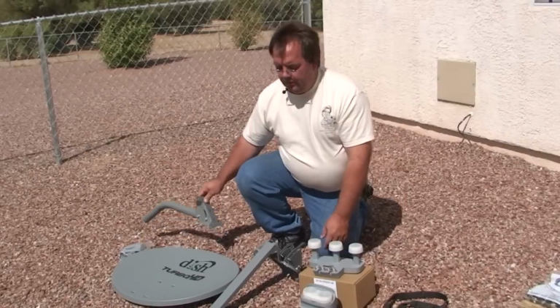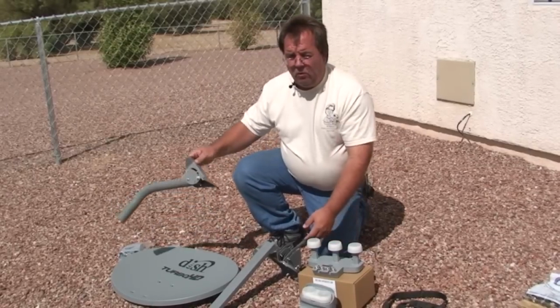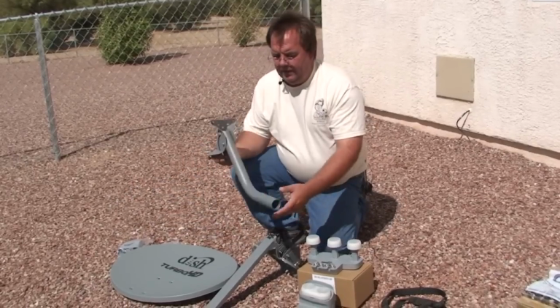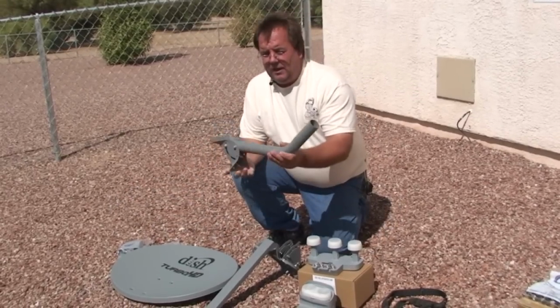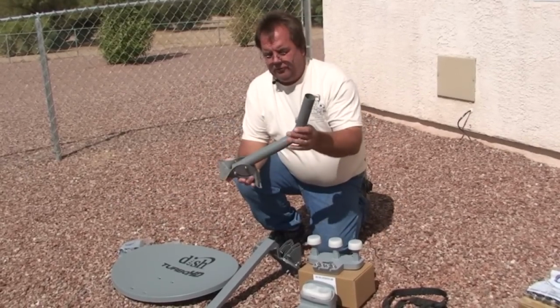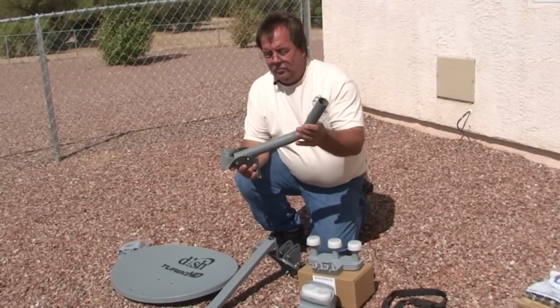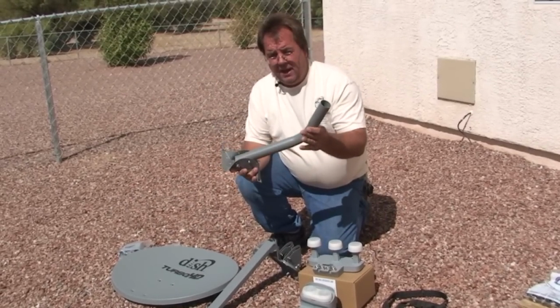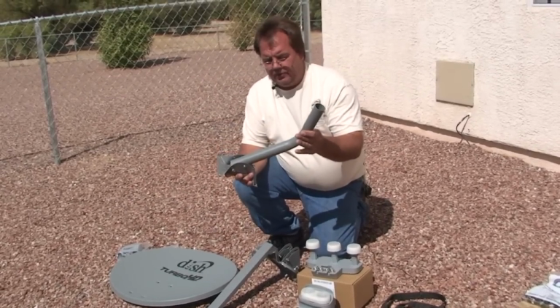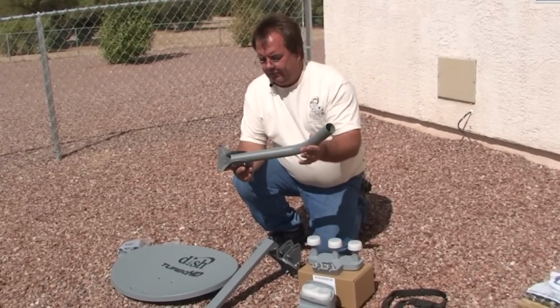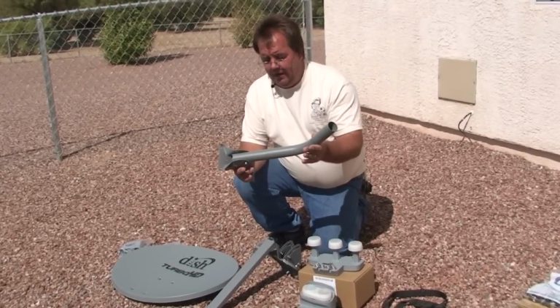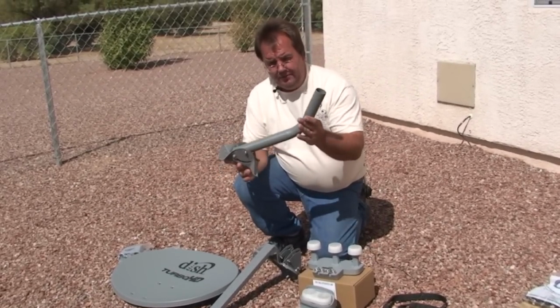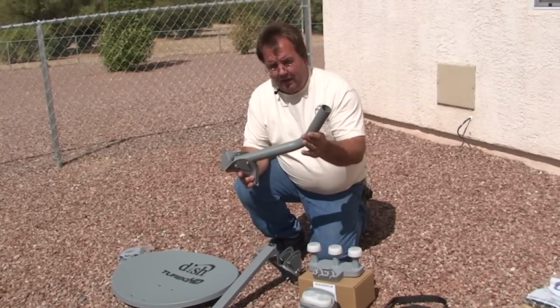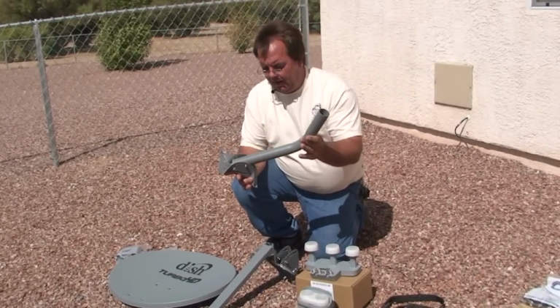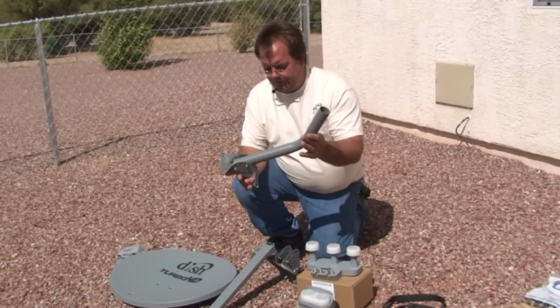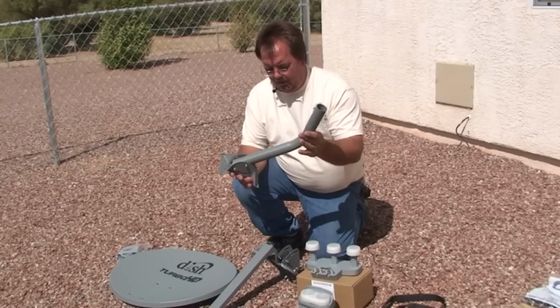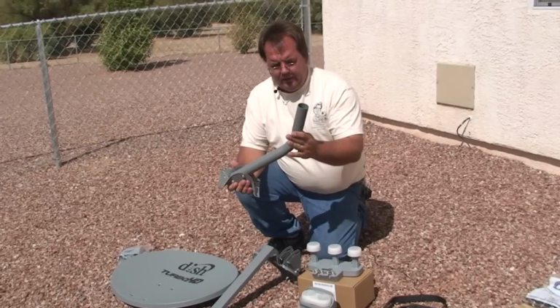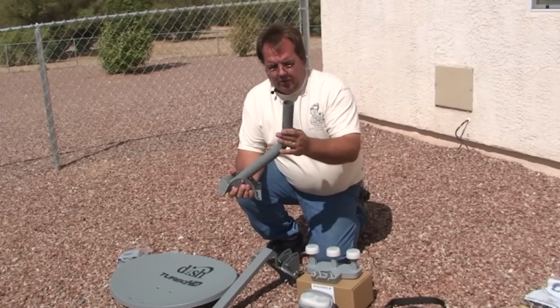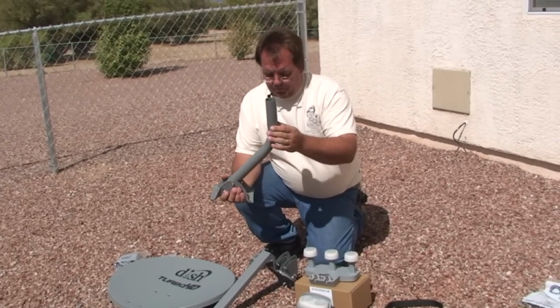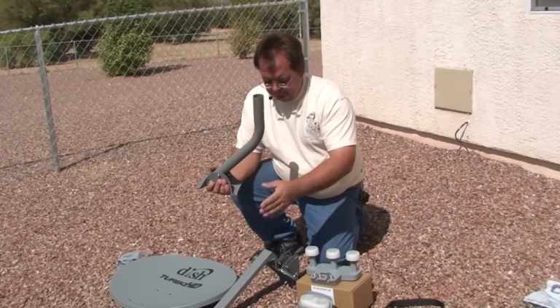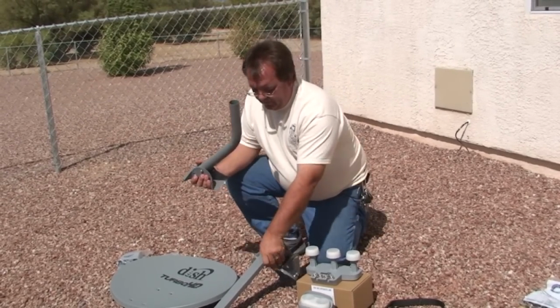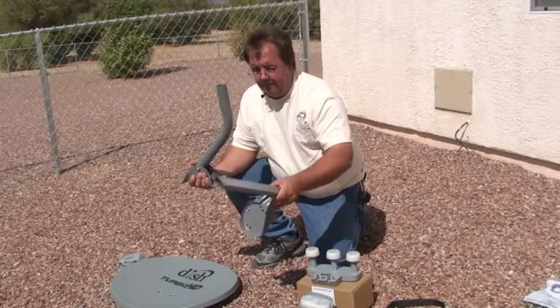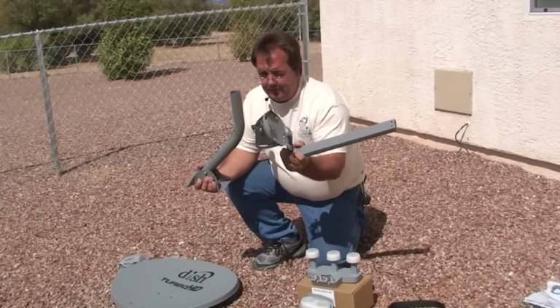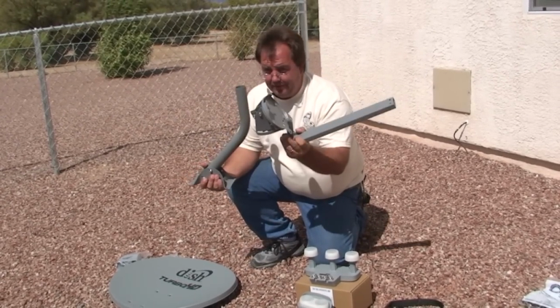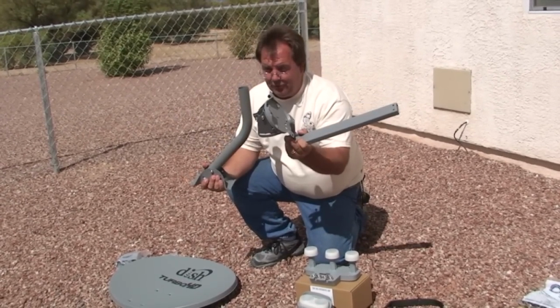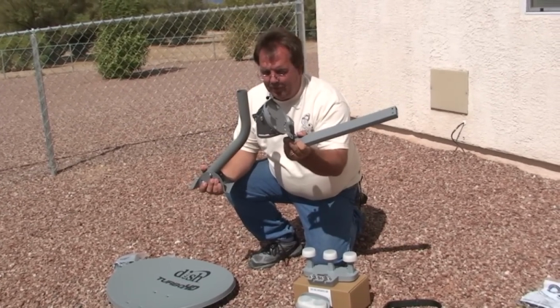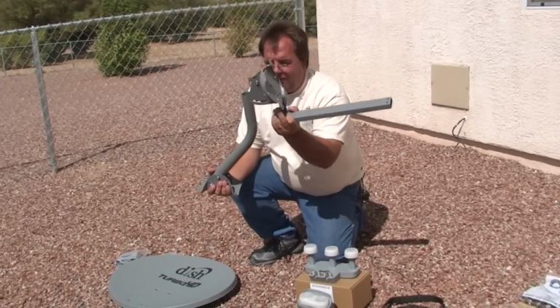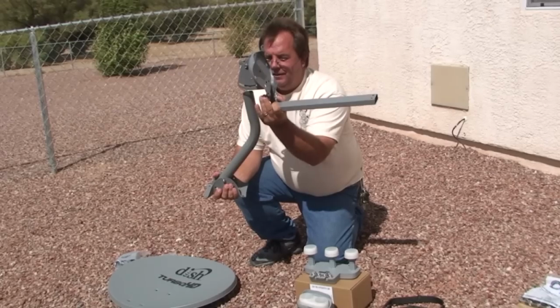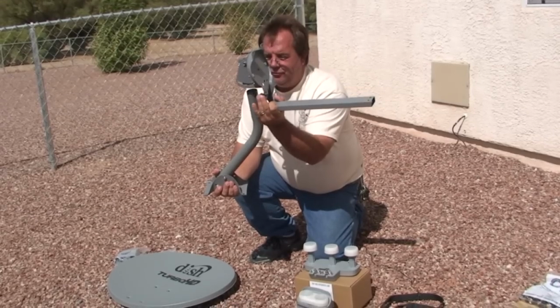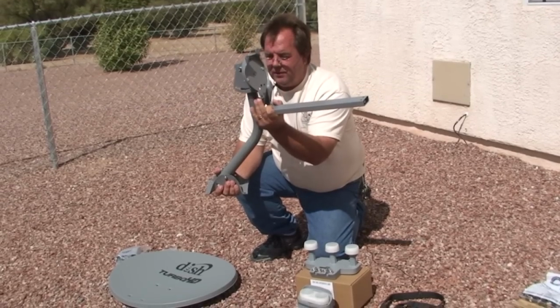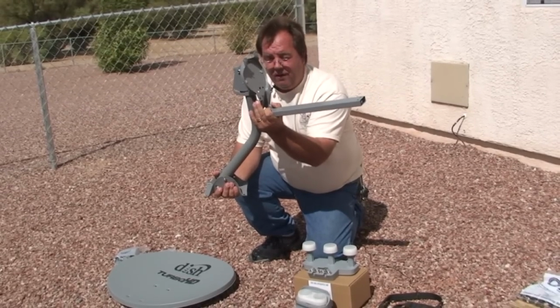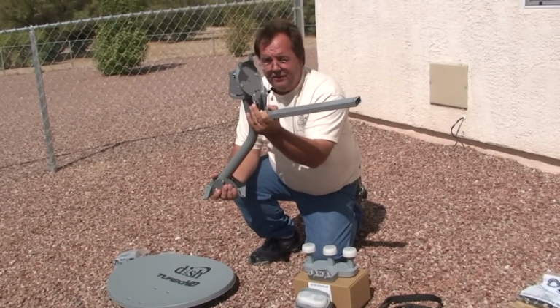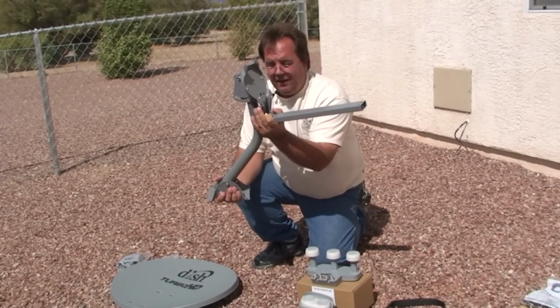The polar plate attaches to the mast. This is the mast. The mast attaches to the house. So the polar plate — the part that doesn't look like a plate at all — is going to slip down onto this mast.